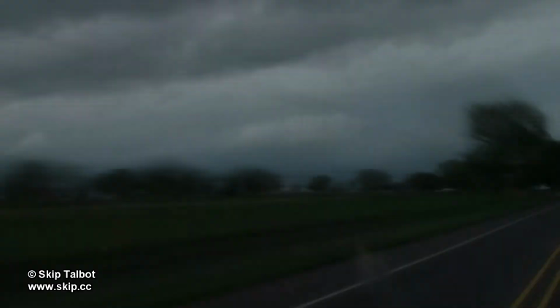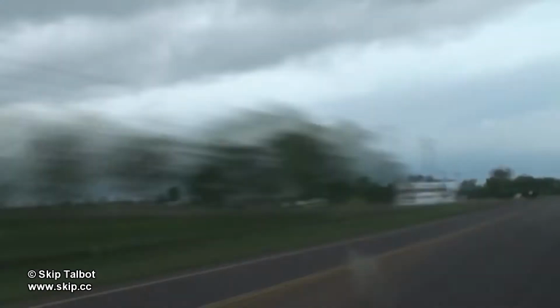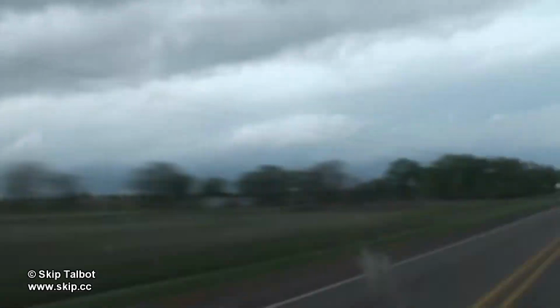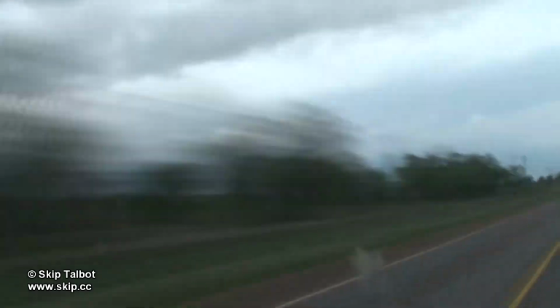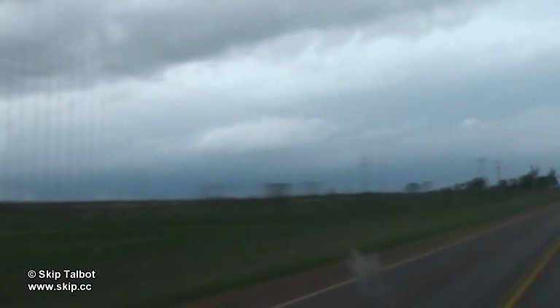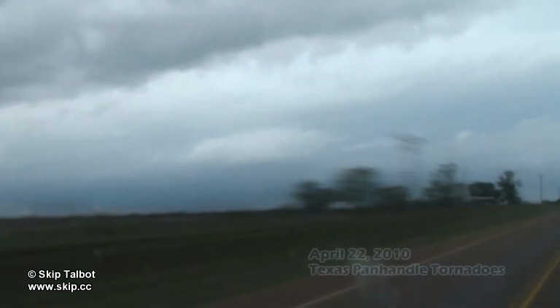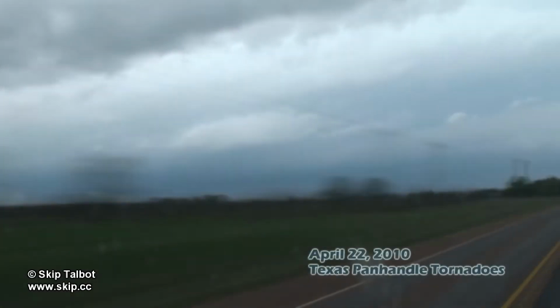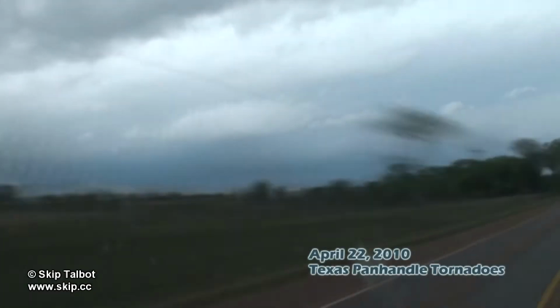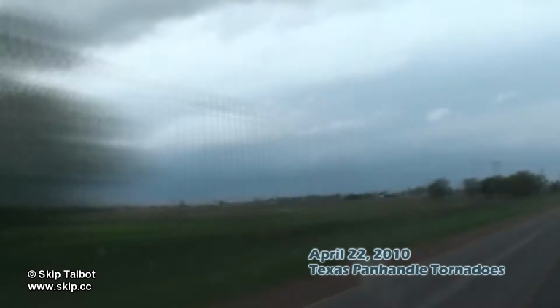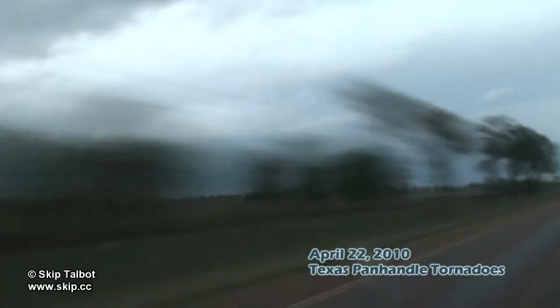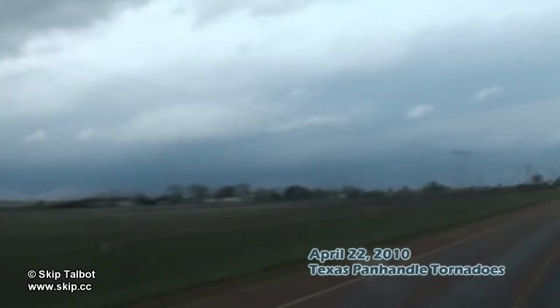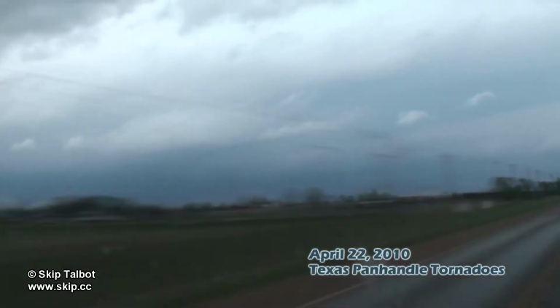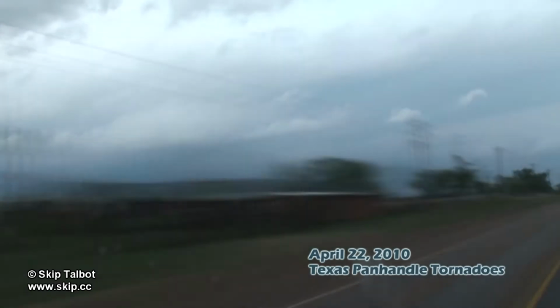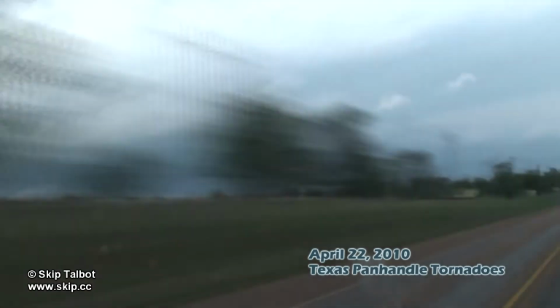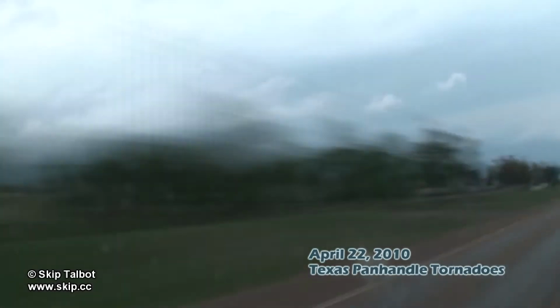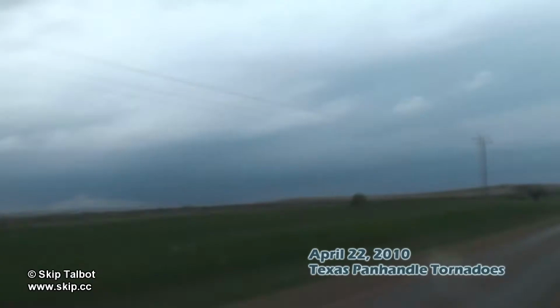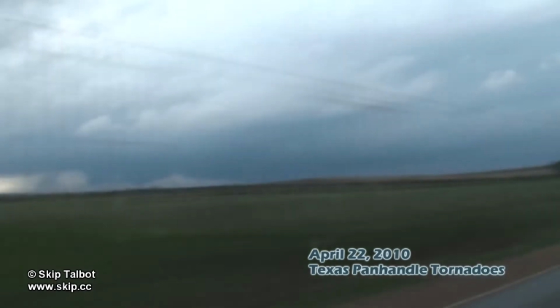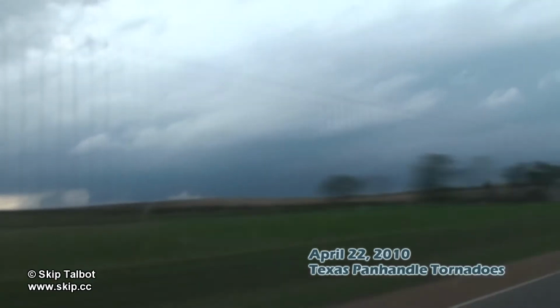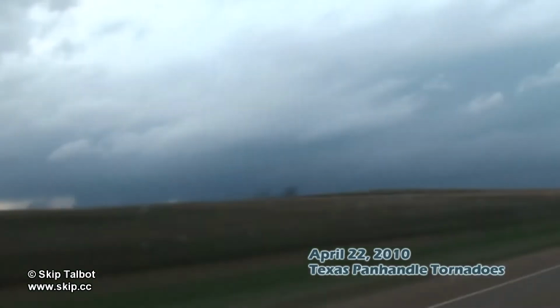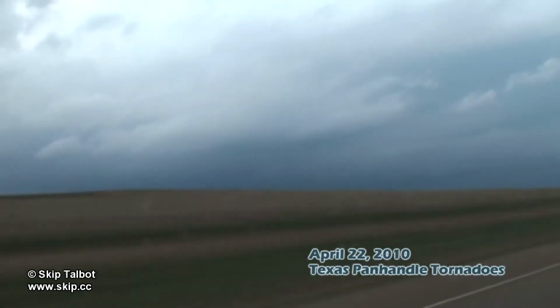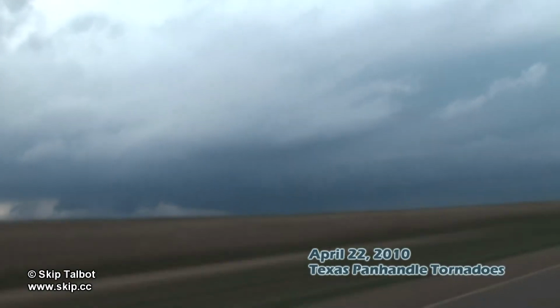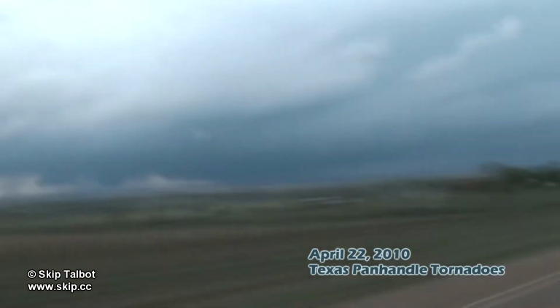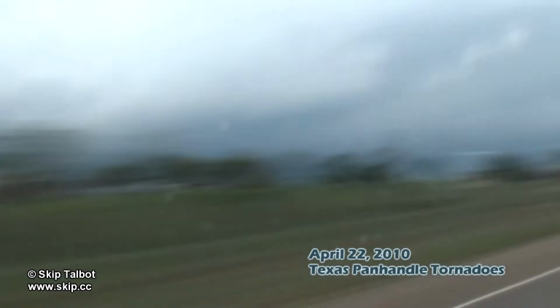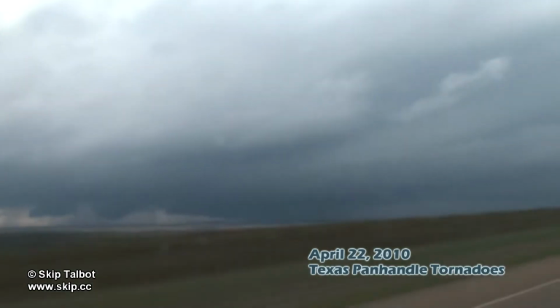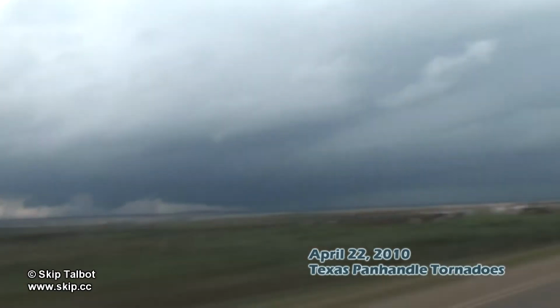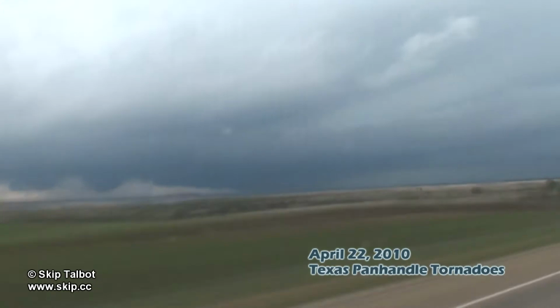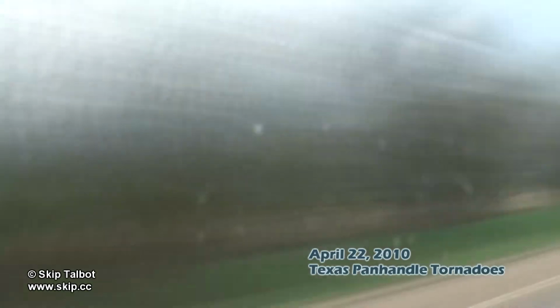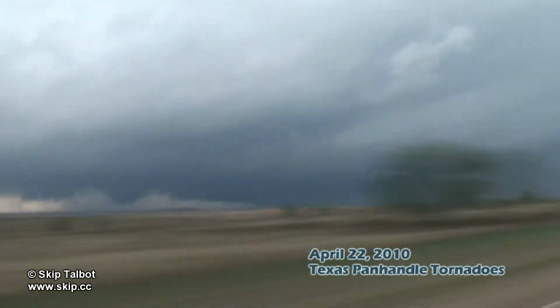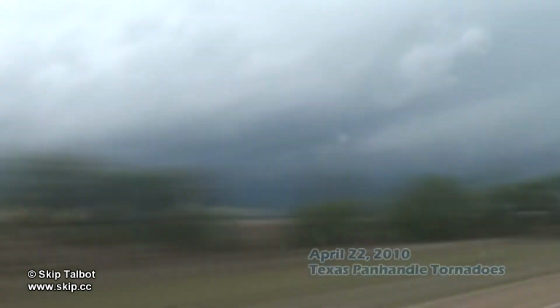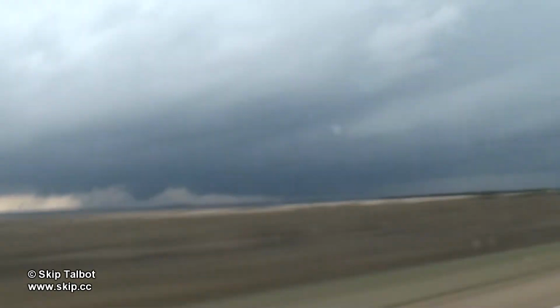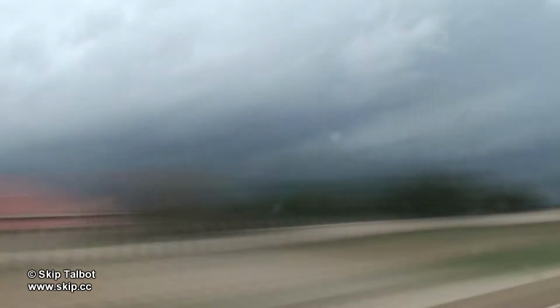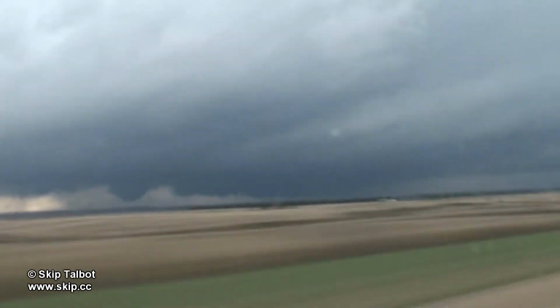April 22 was a big day. Forecasters were expecting a tornado outbreak from Colorado down through Kansas into the Texas Panhandle. I originally targeted the Childress, Texas area, but went north to I-40 after storms initiated near Clariton, Texas.